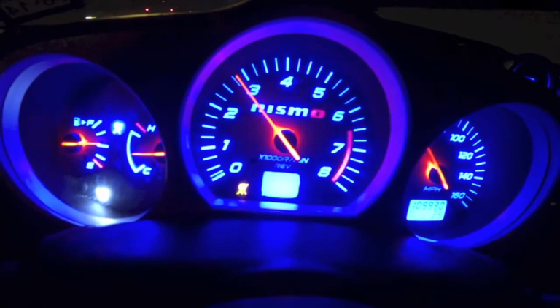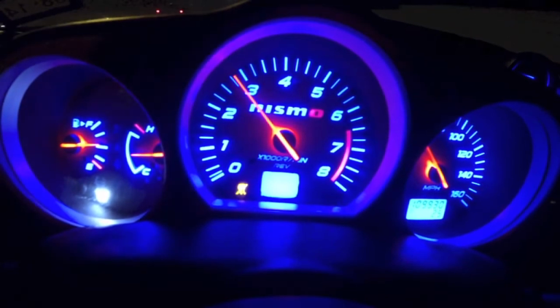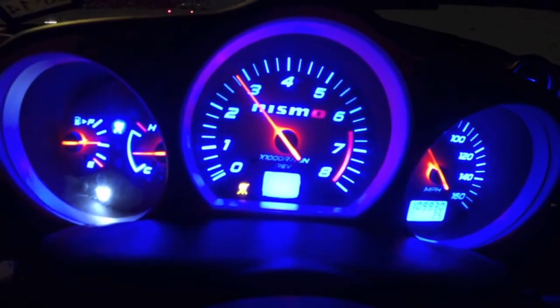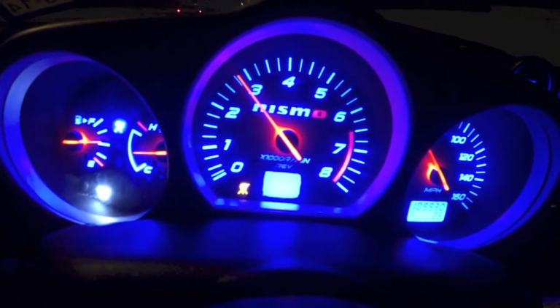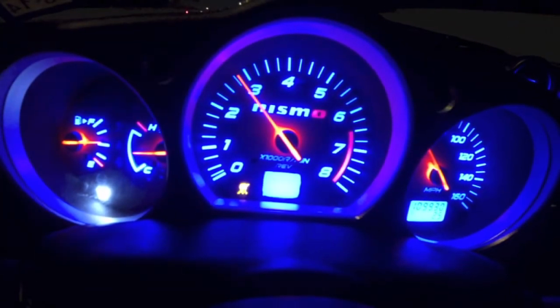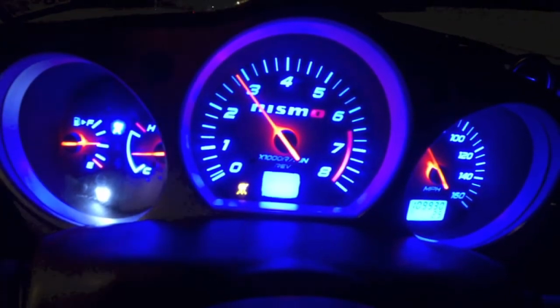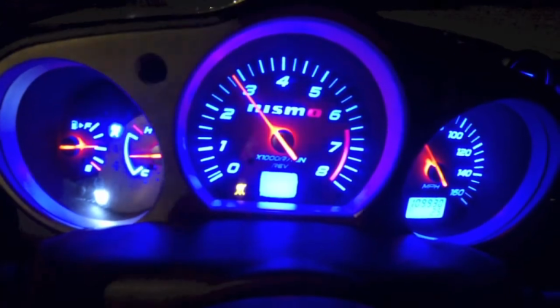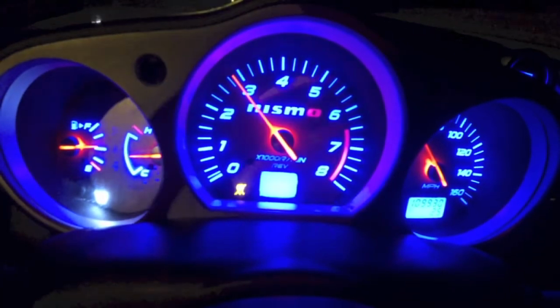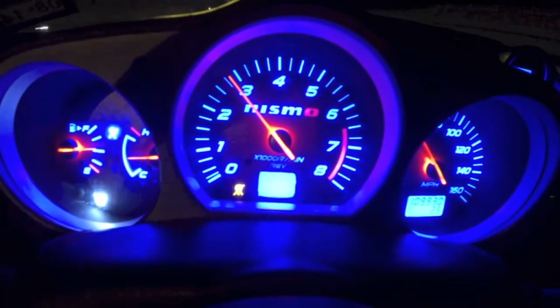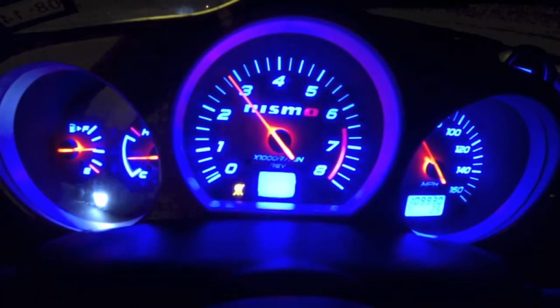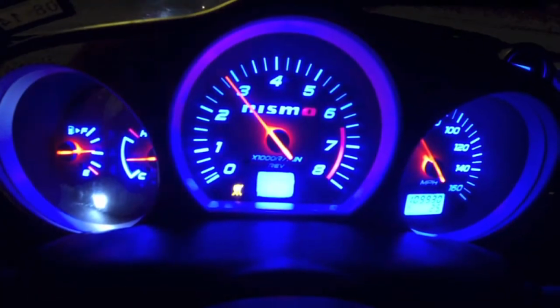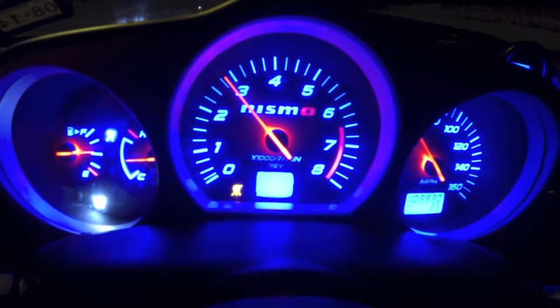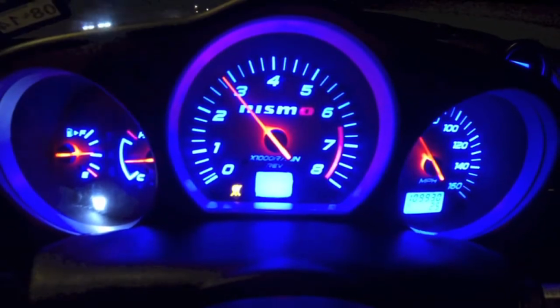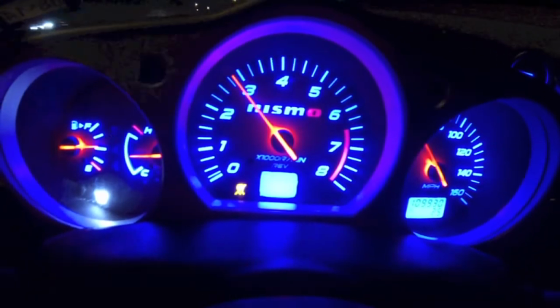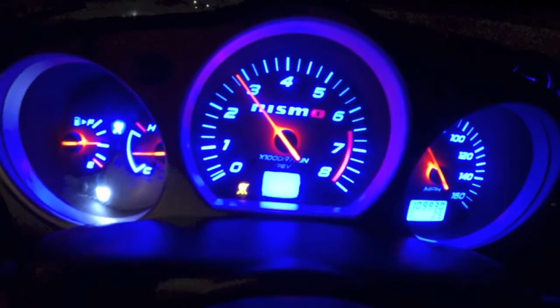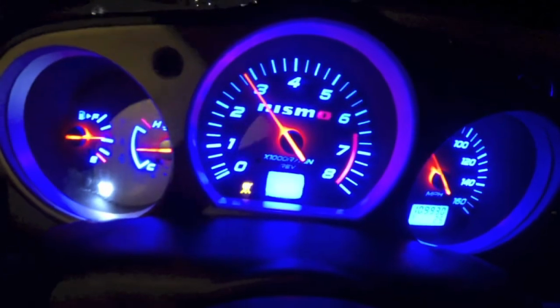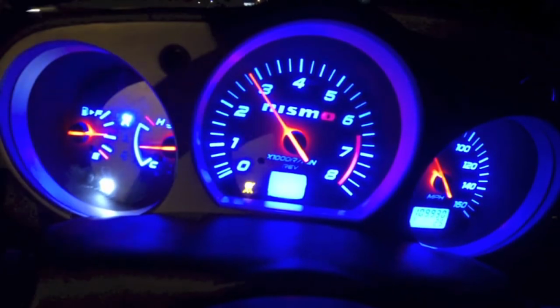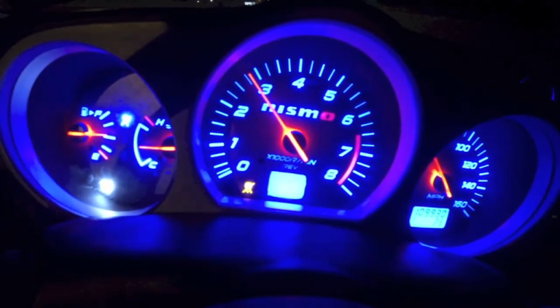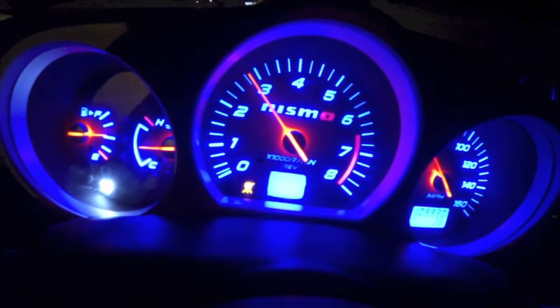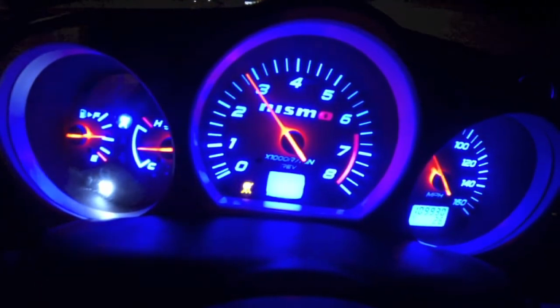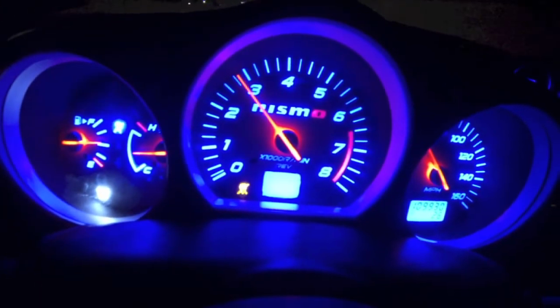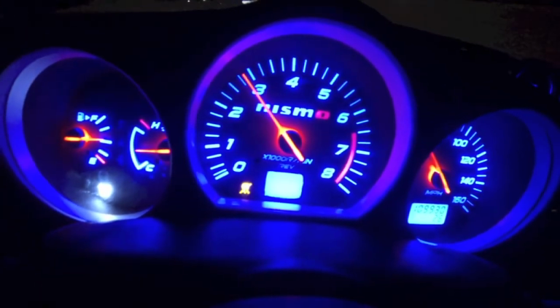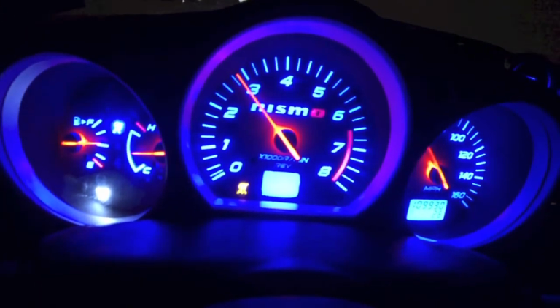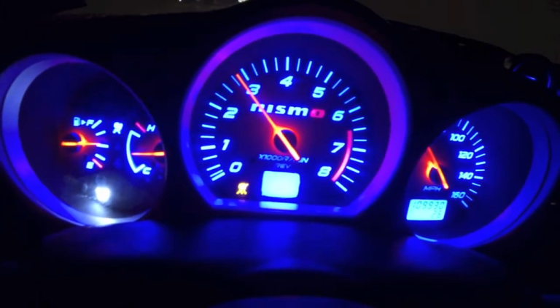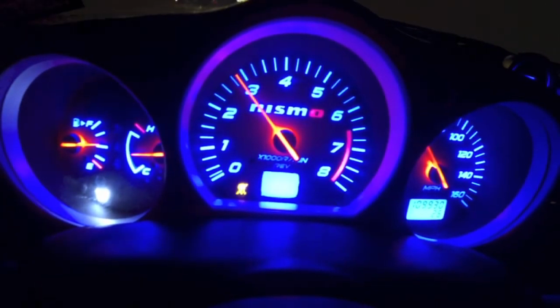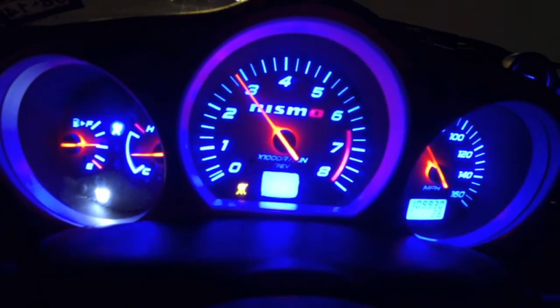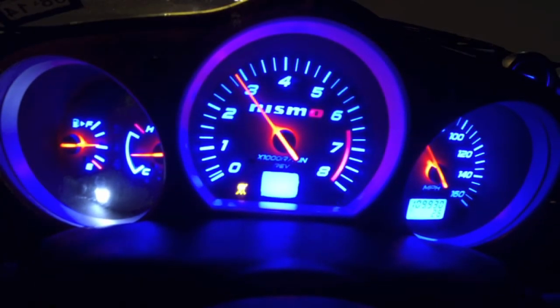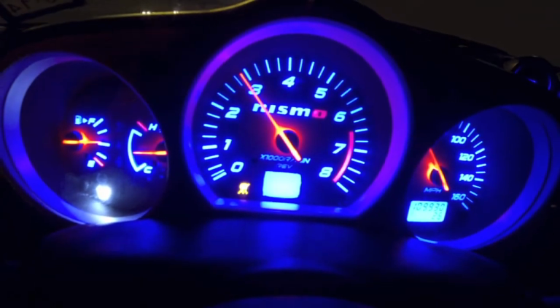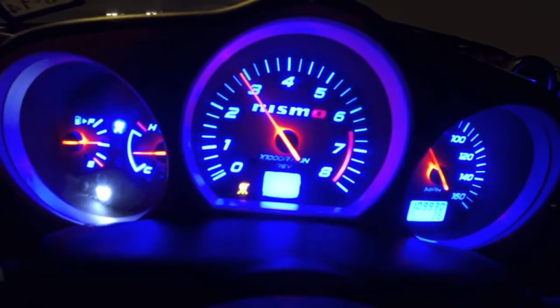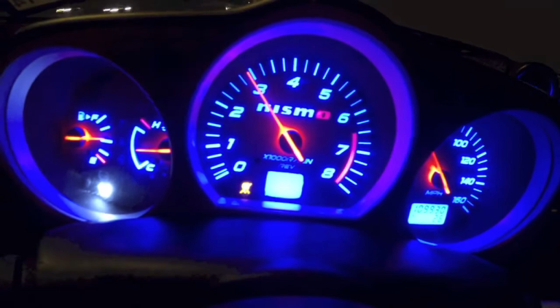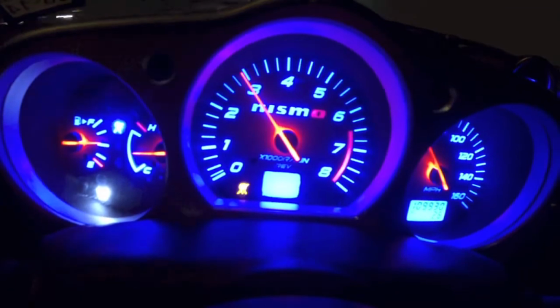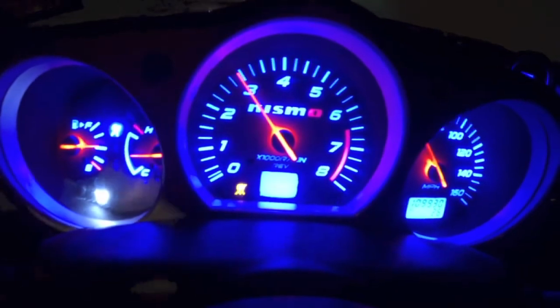Well this thing is just extremely bright — it is just bright. Let's dim it down if I can do this without...